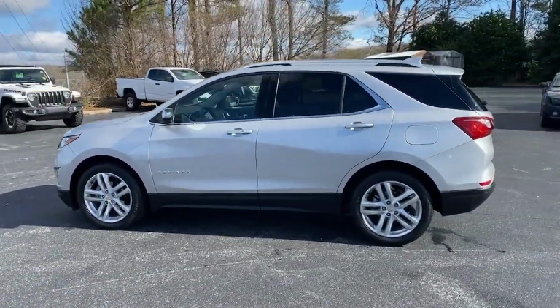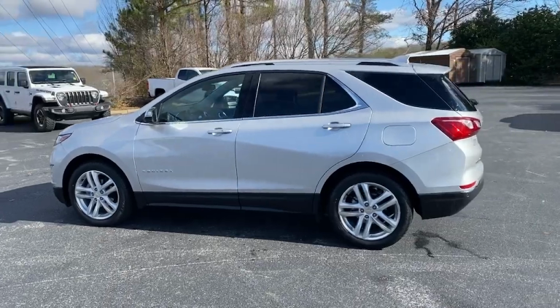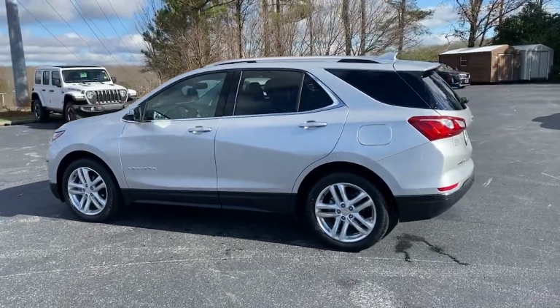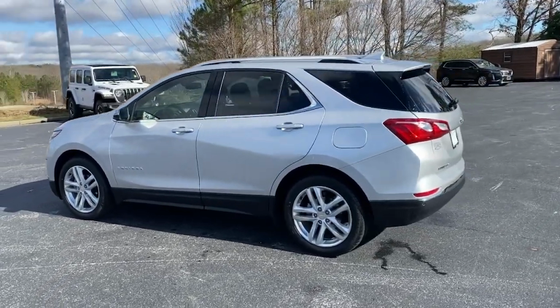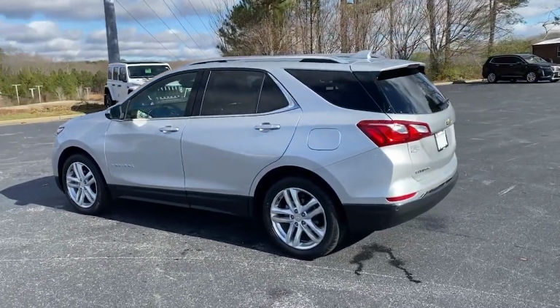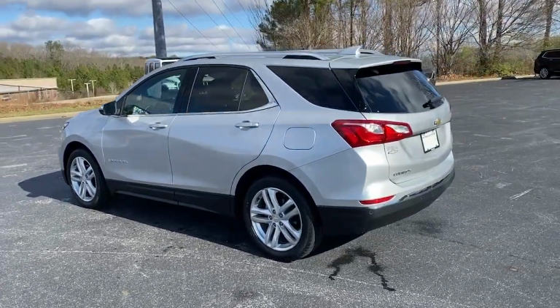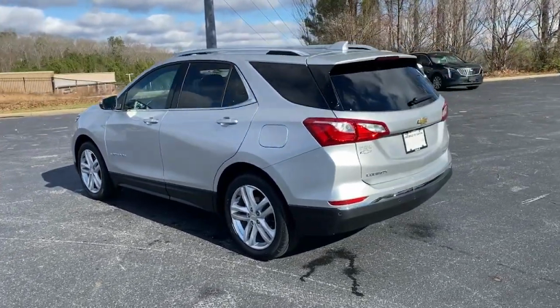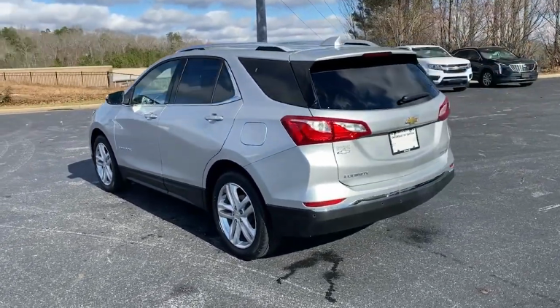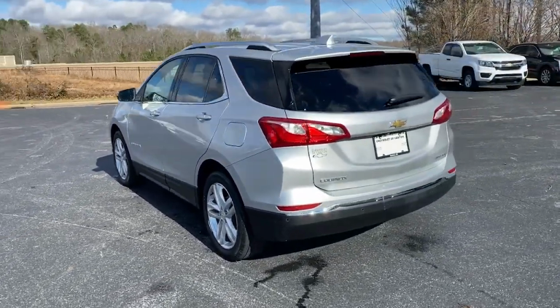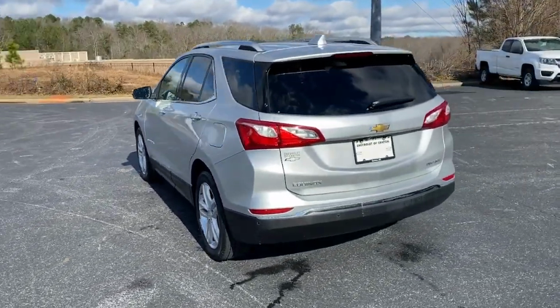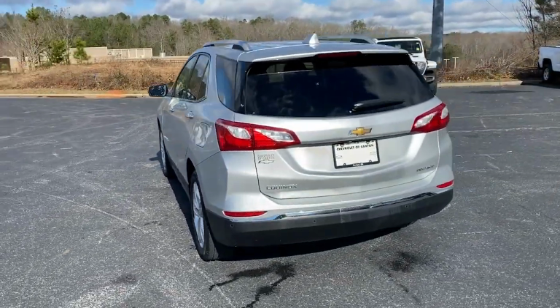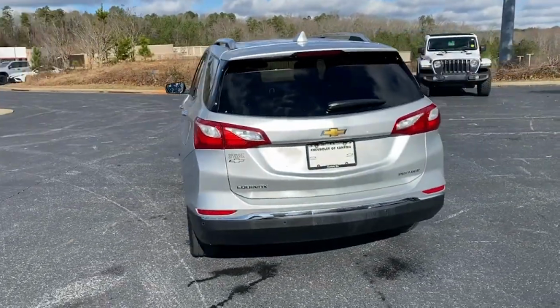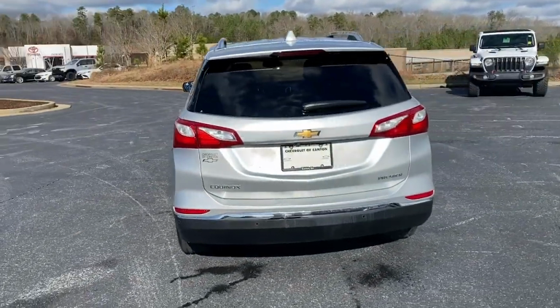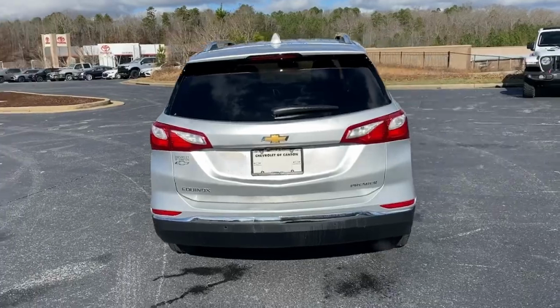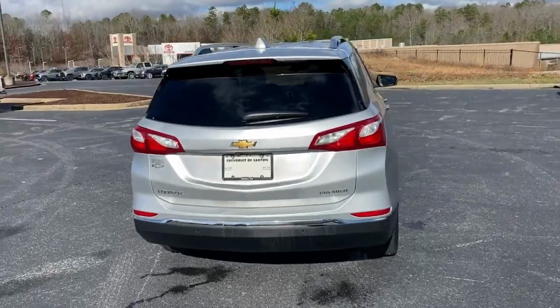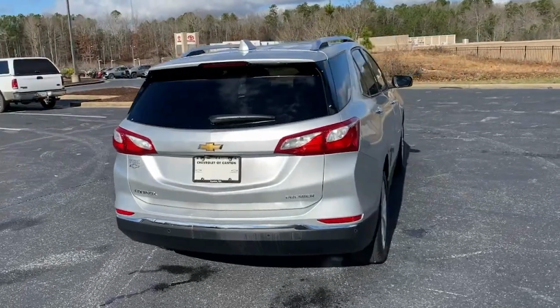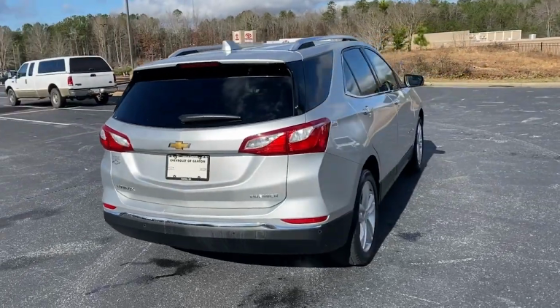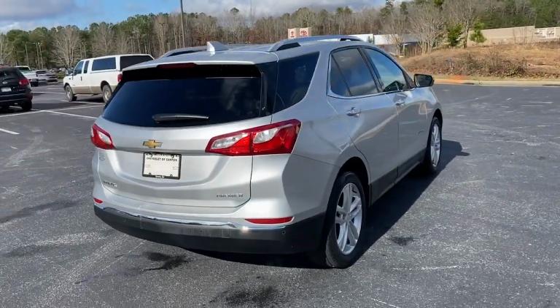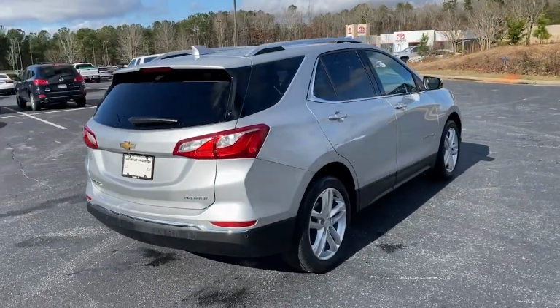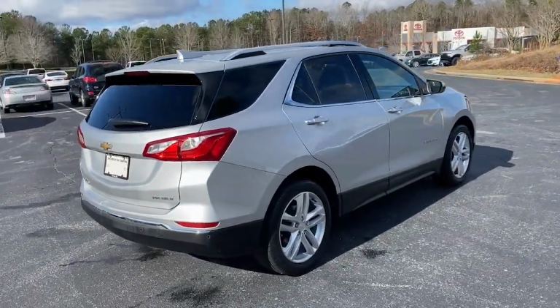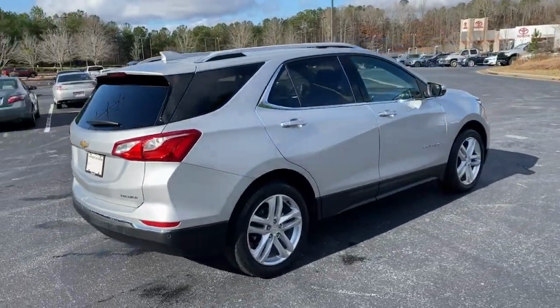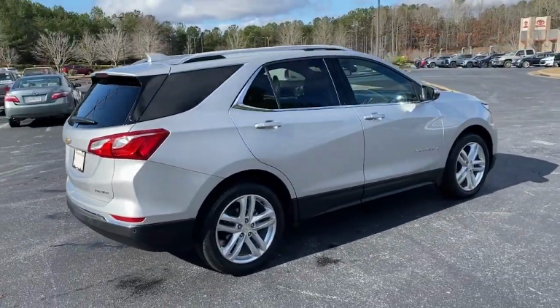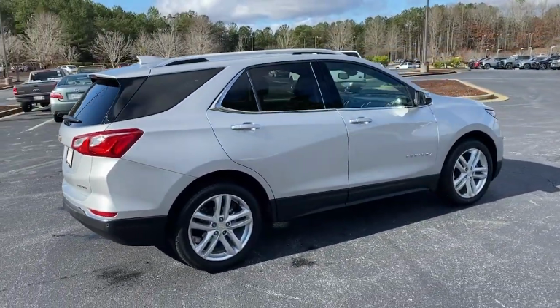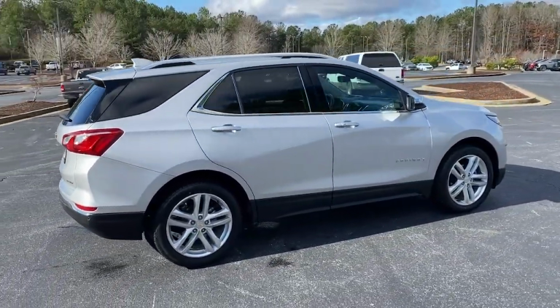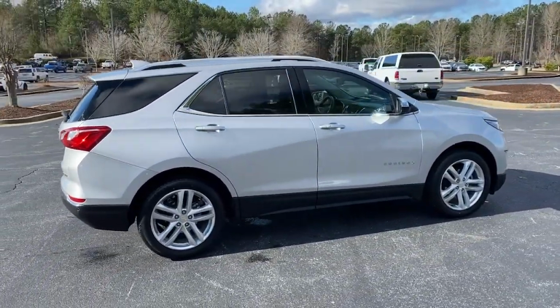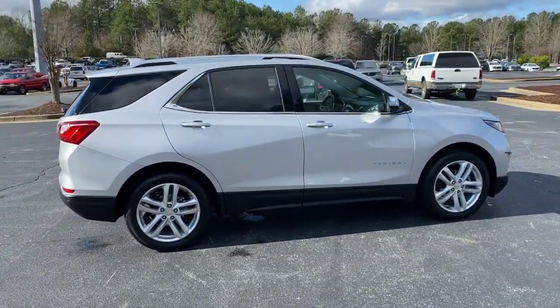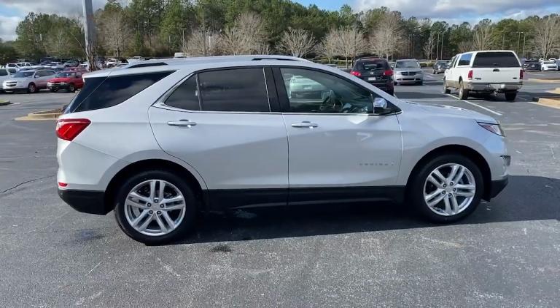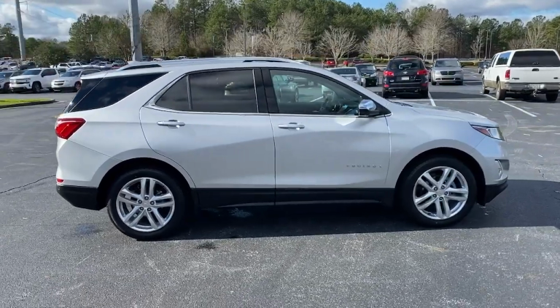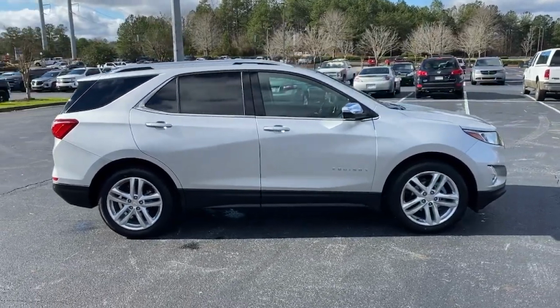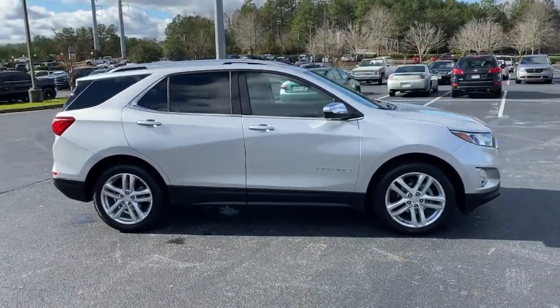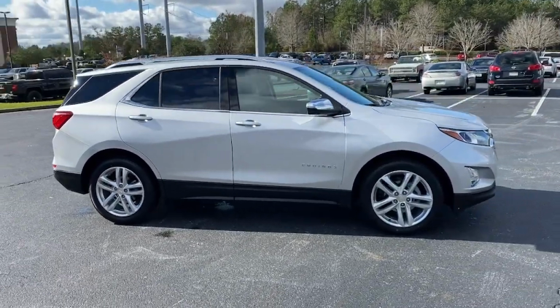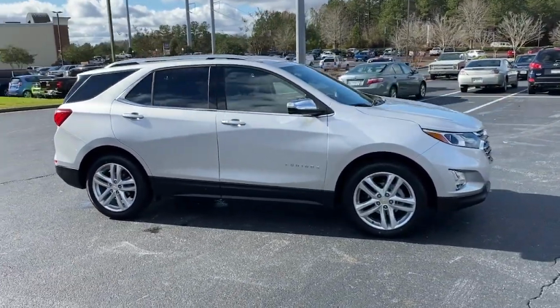The Equinox delivers advanced safety features, family-friendly passenger comfort, technology that keeps you connected and entertained, ample cargo space, and sculpted styling. These are just some of the great options this vehicle comes with.